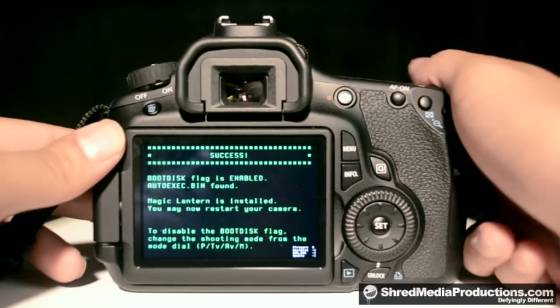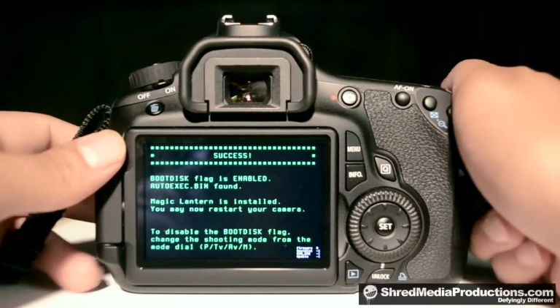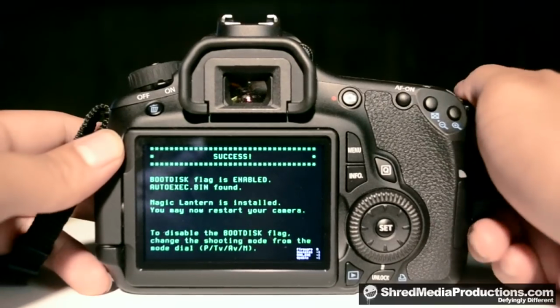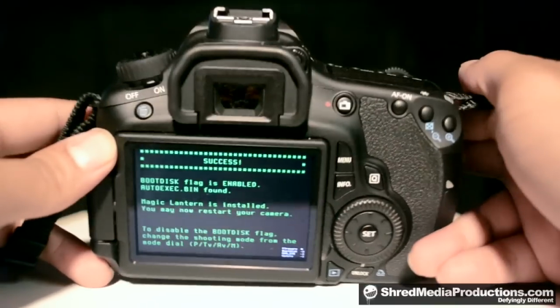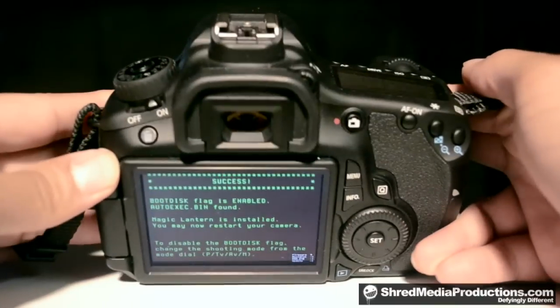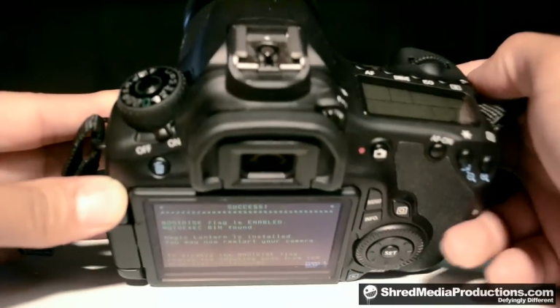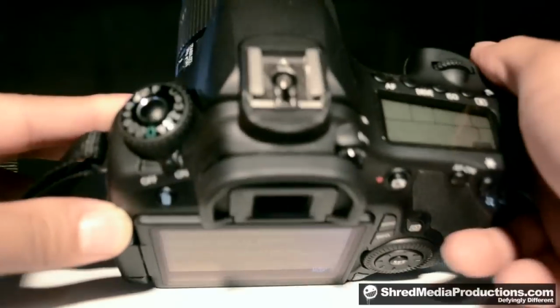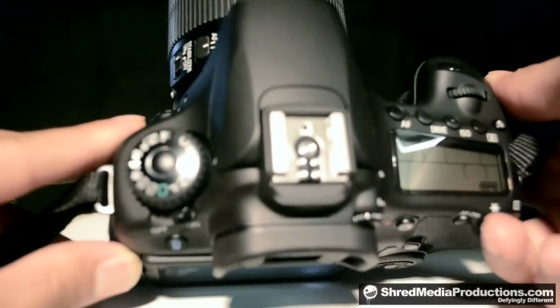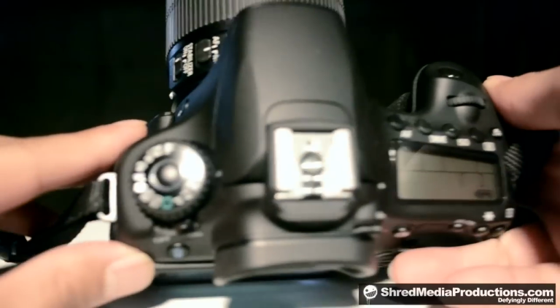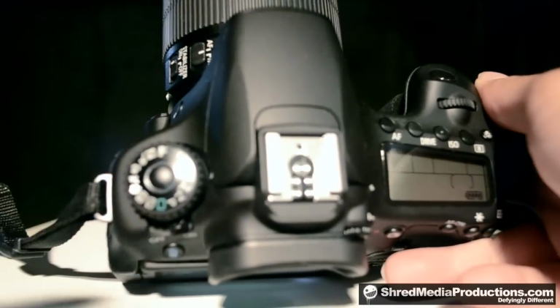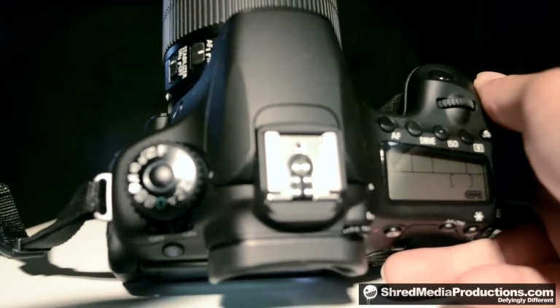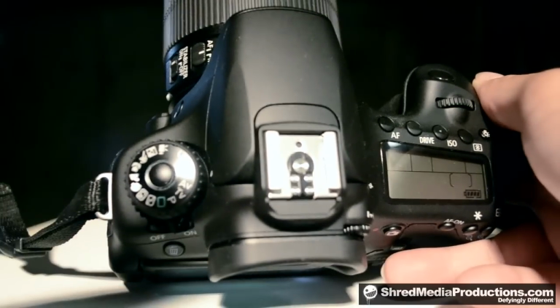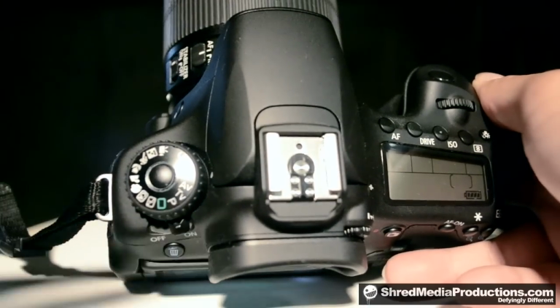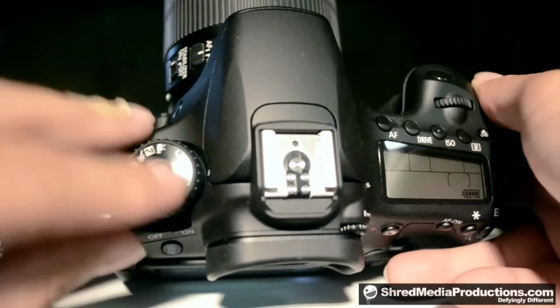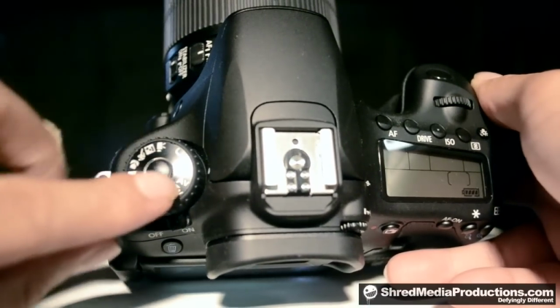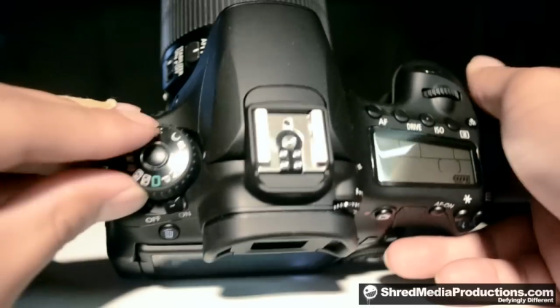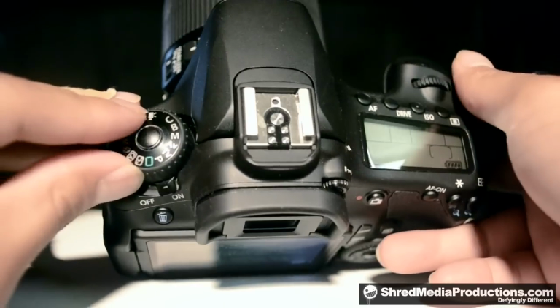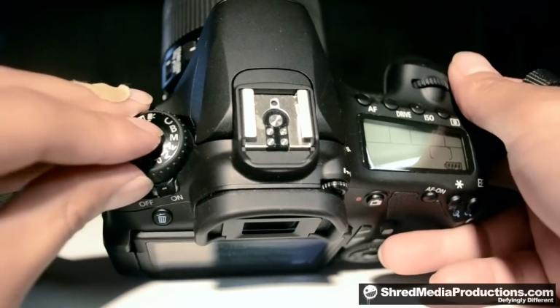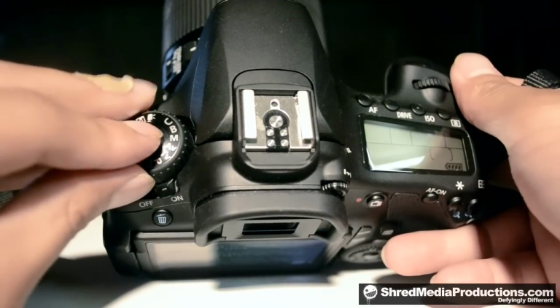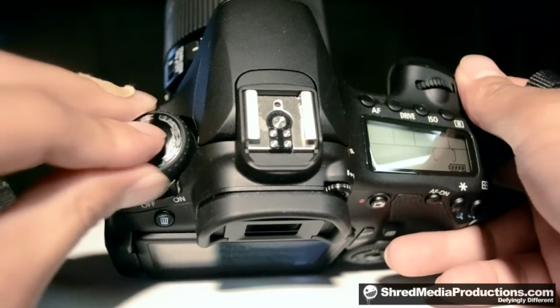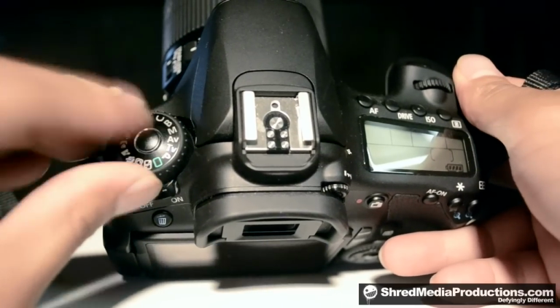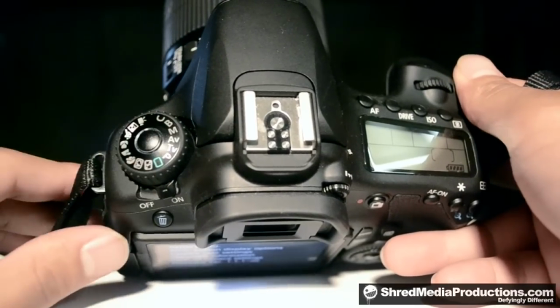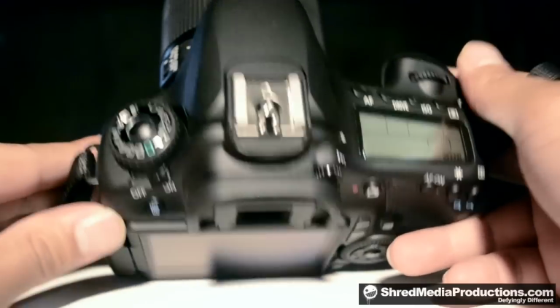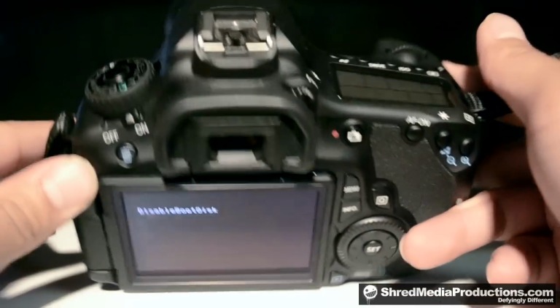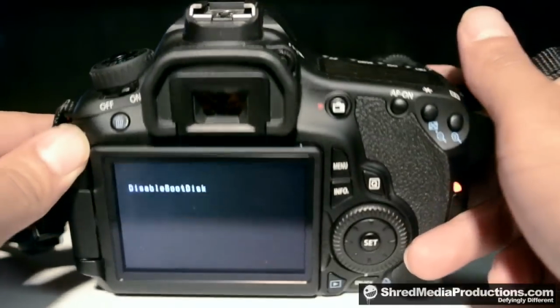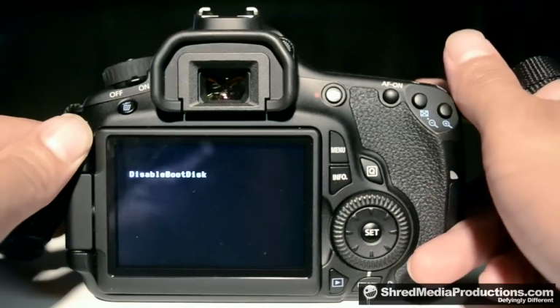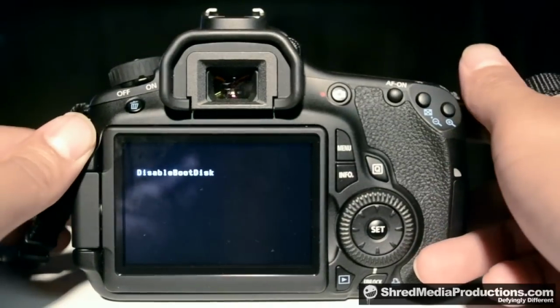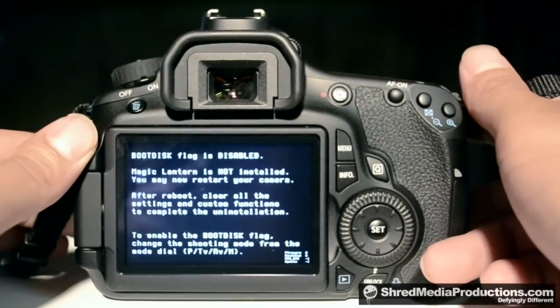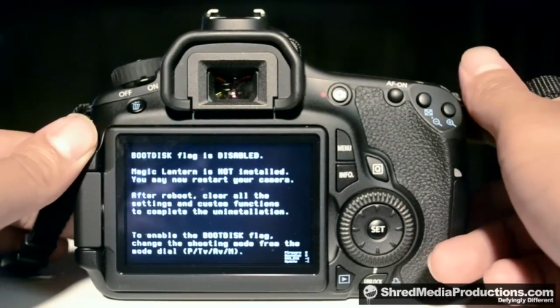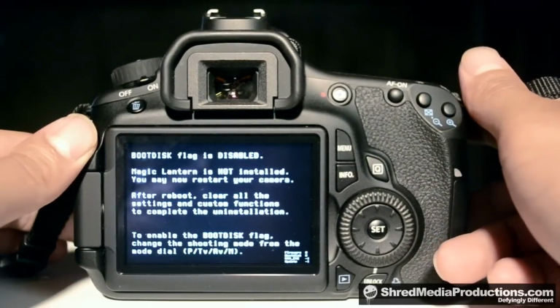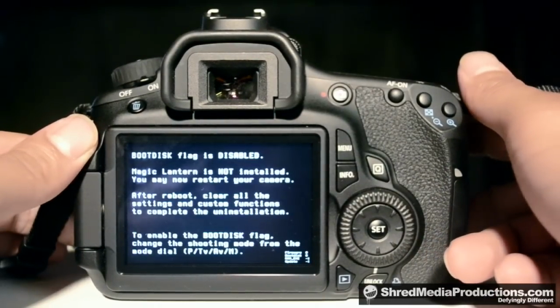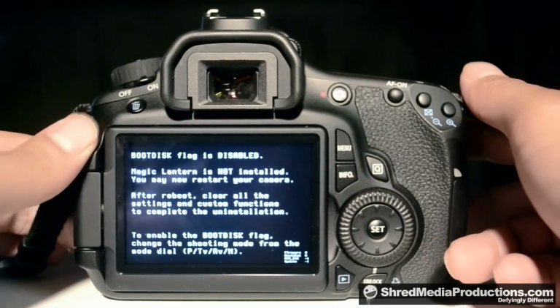Now, to disable the boot disk flag, you're going to turn the wheel at the top from manual to AV, and now it's going to say boot disk disabled.